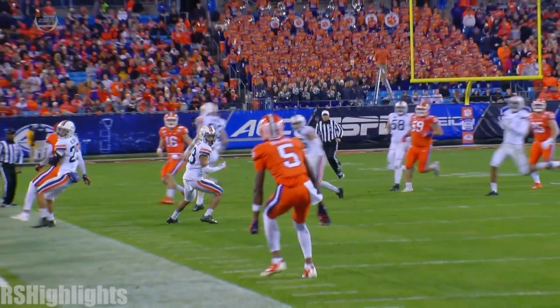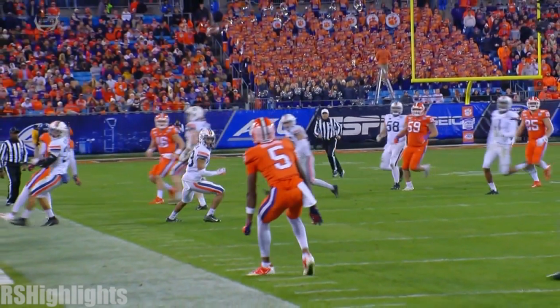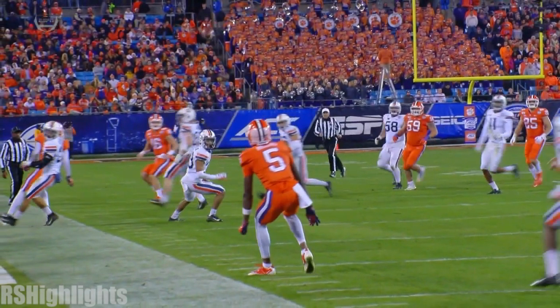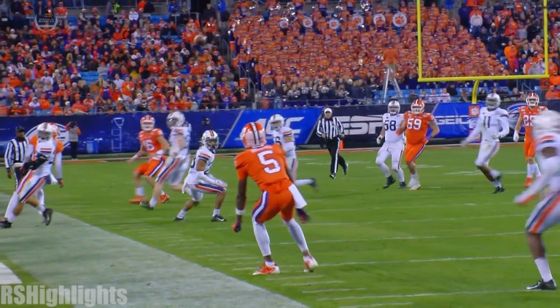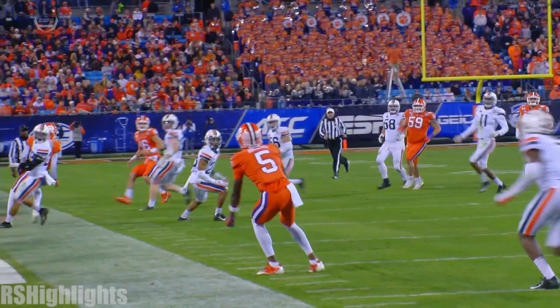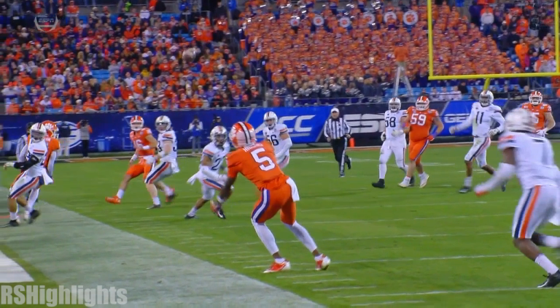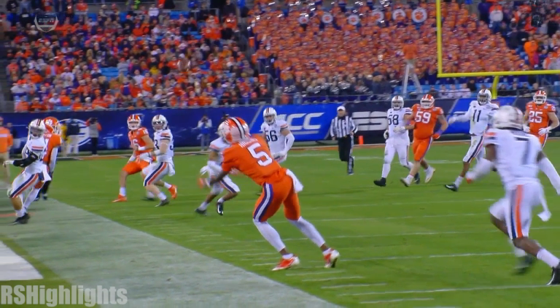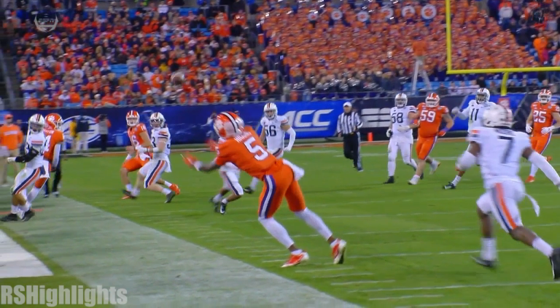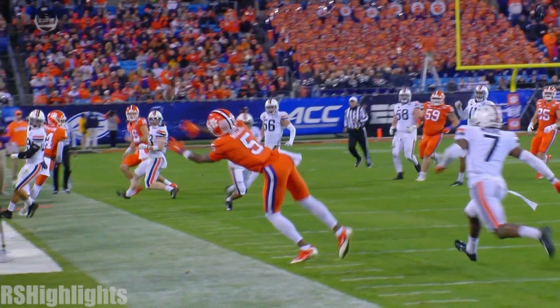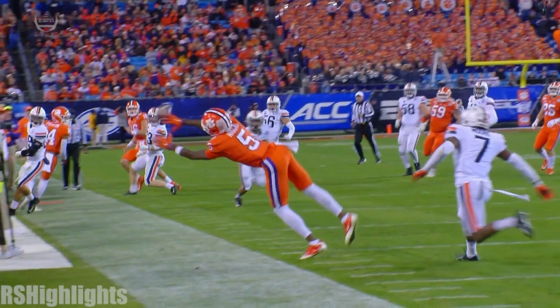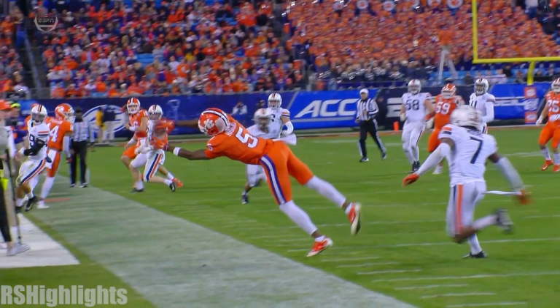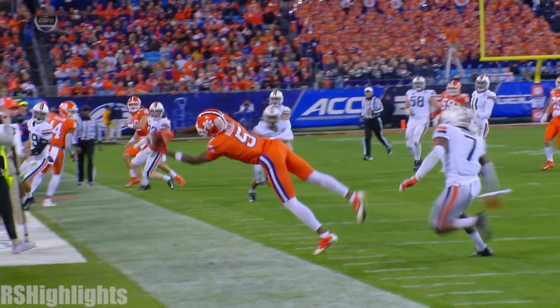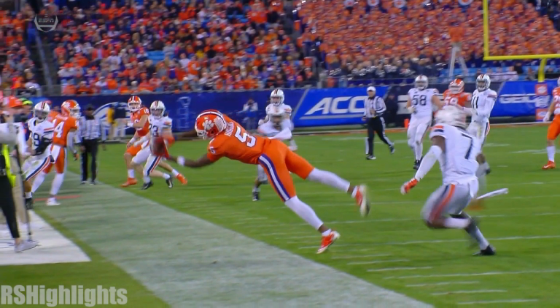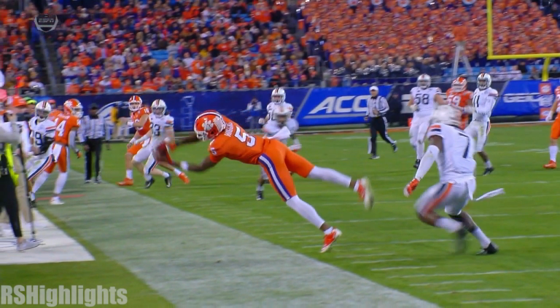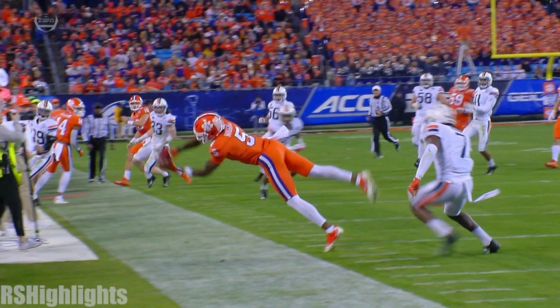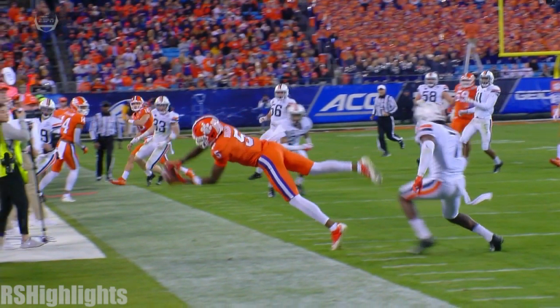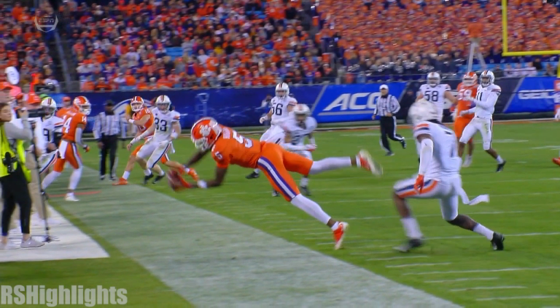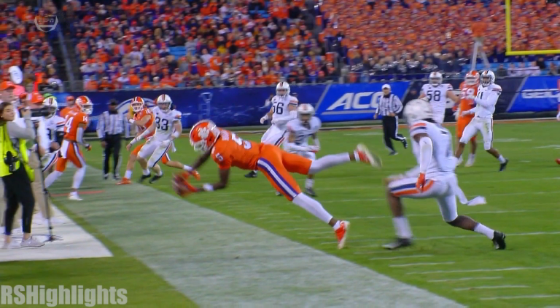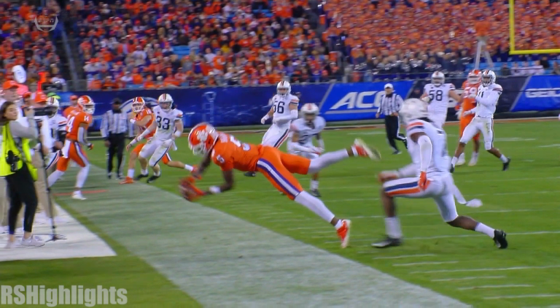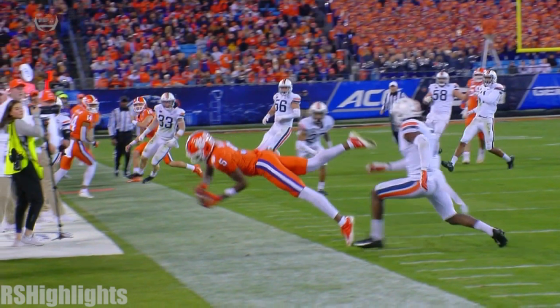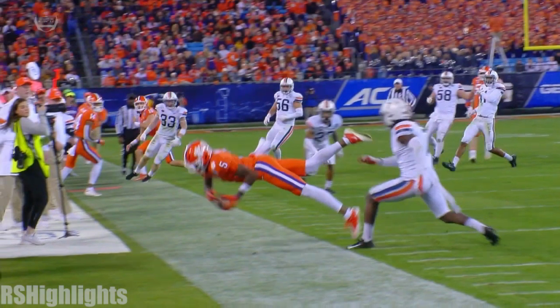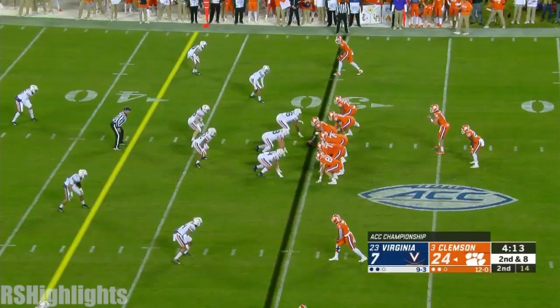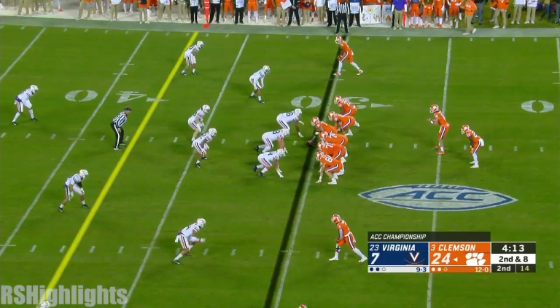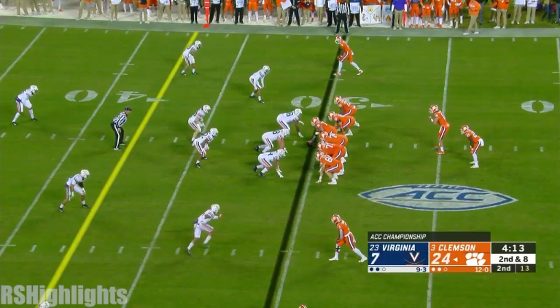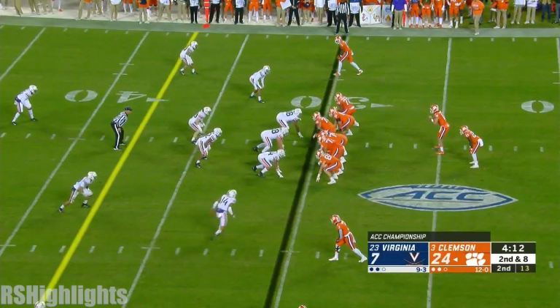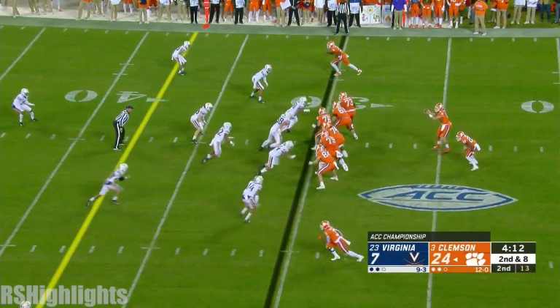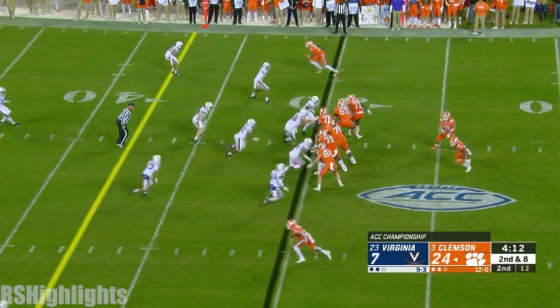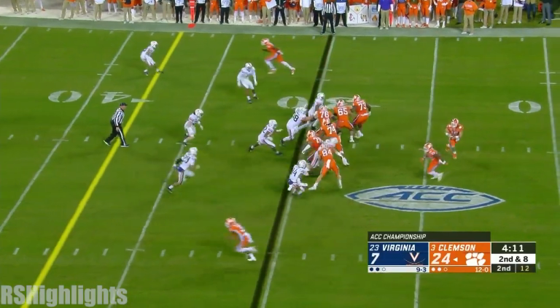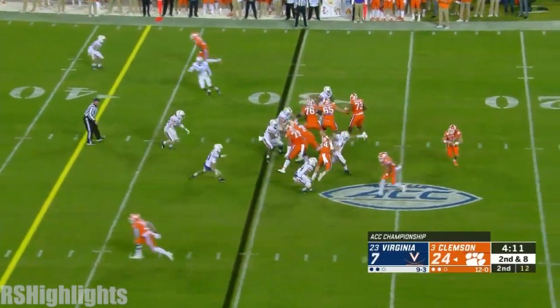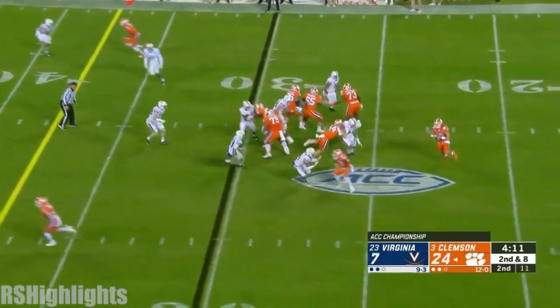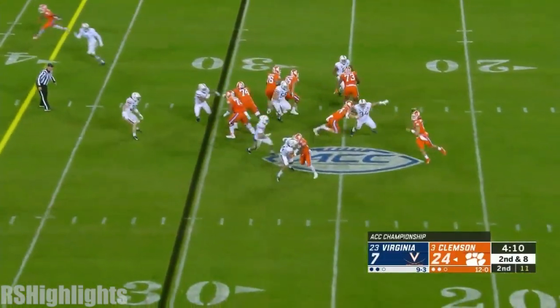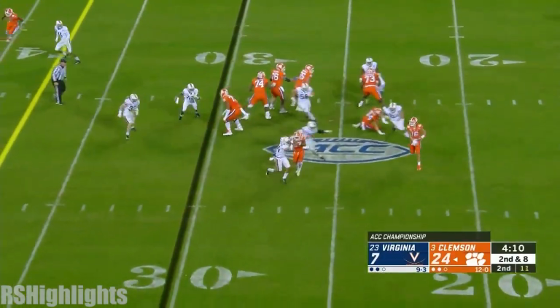Oh my gosh, watch this catch from T. Higgins. I mean, 6'4", reaches all the way out. That's unbelievable. He has really matured and grown and played well.